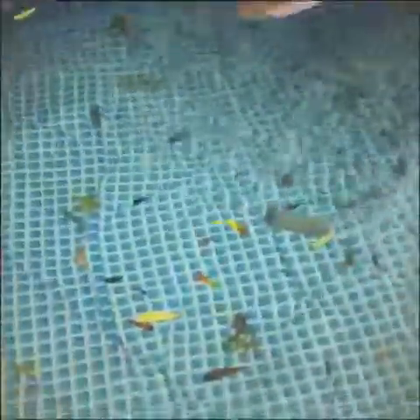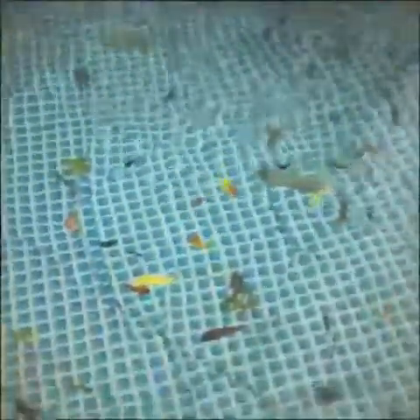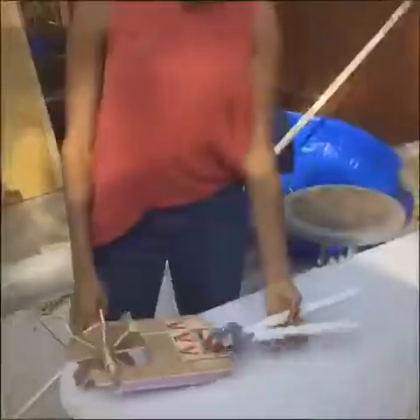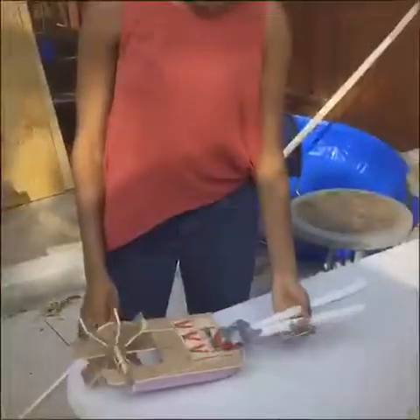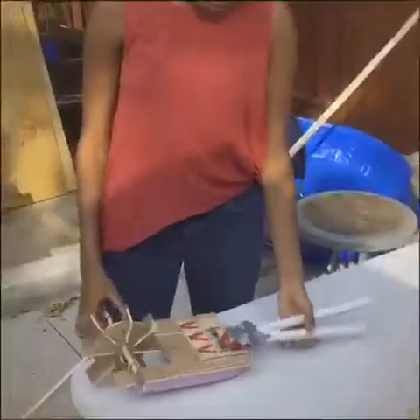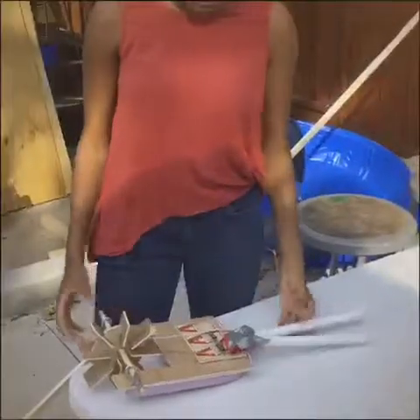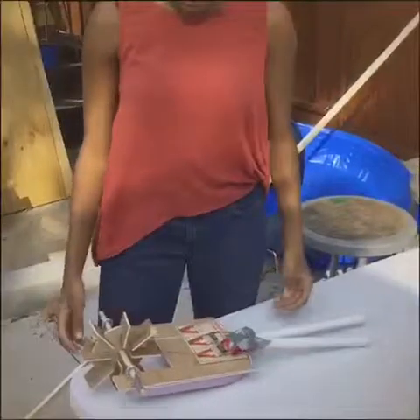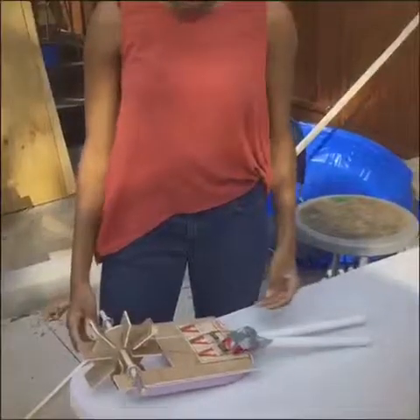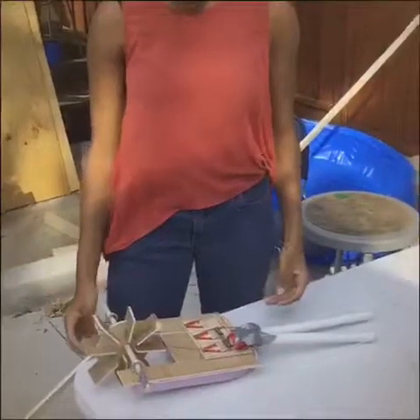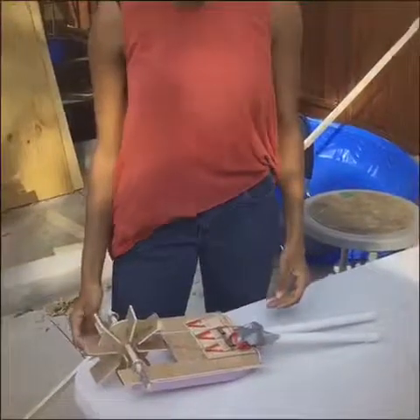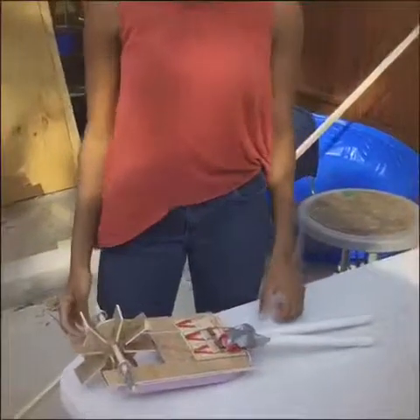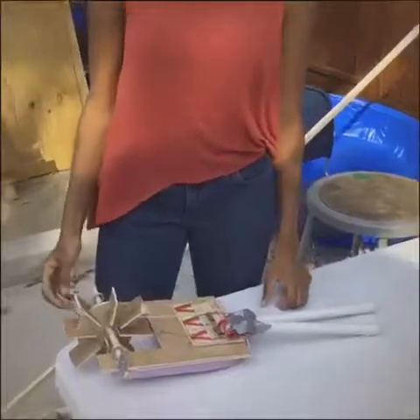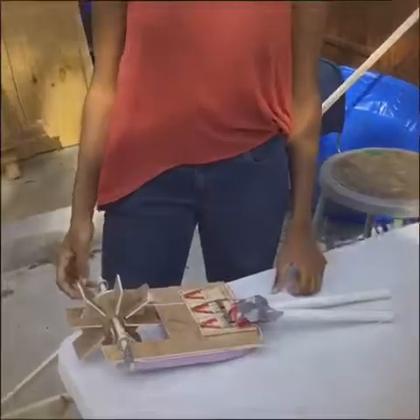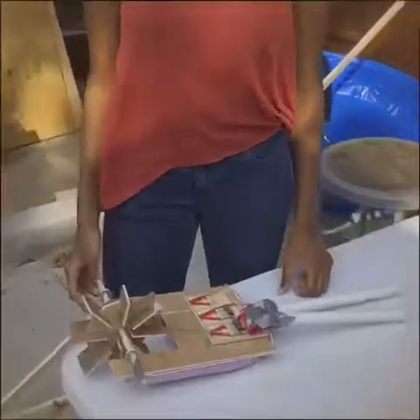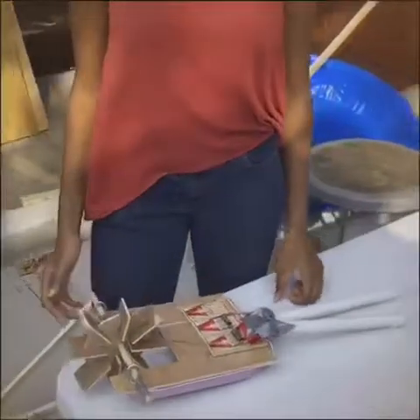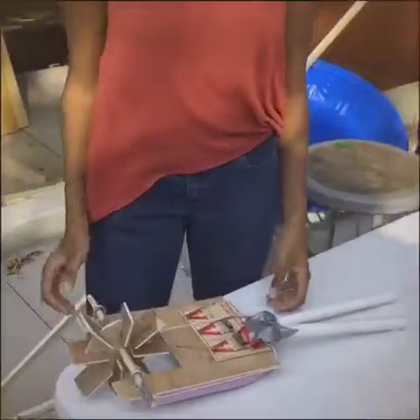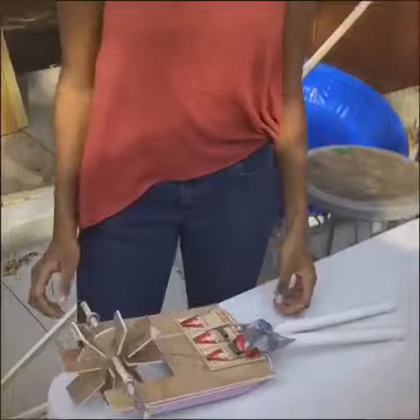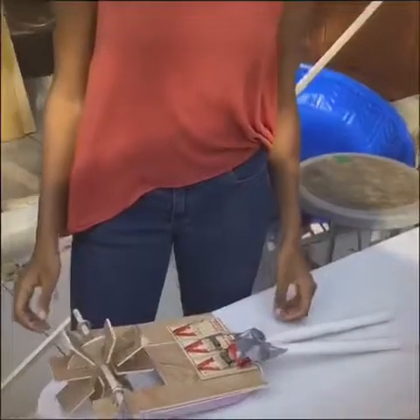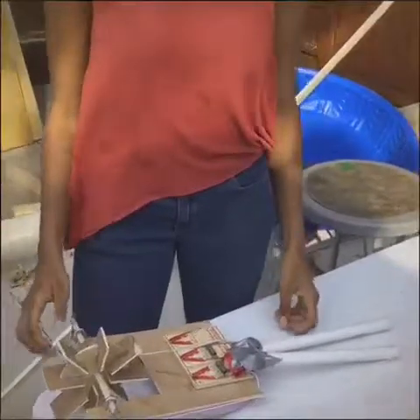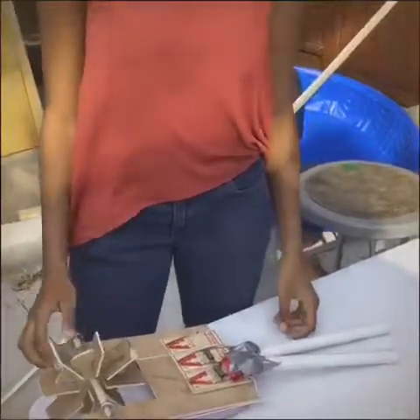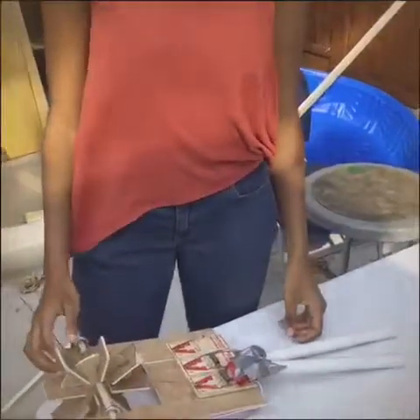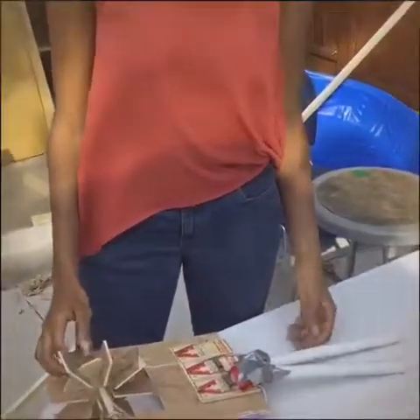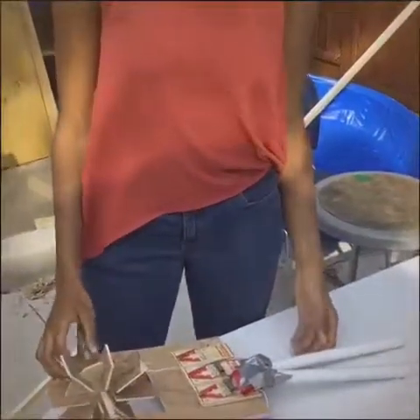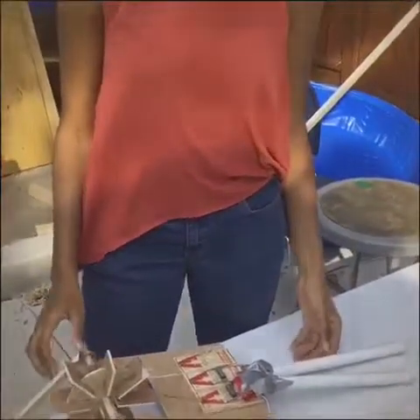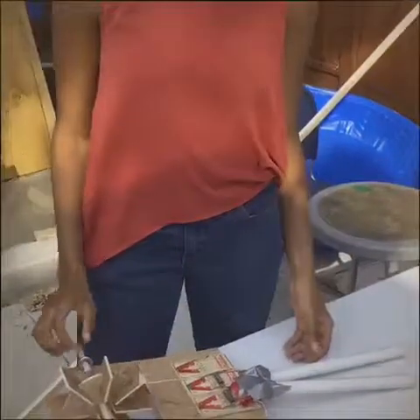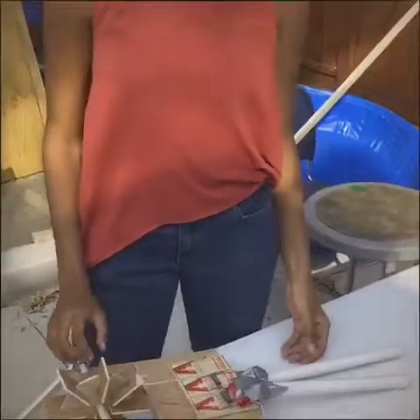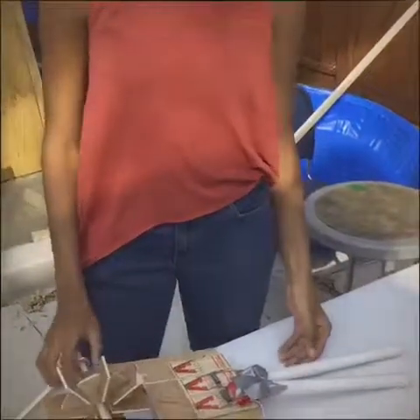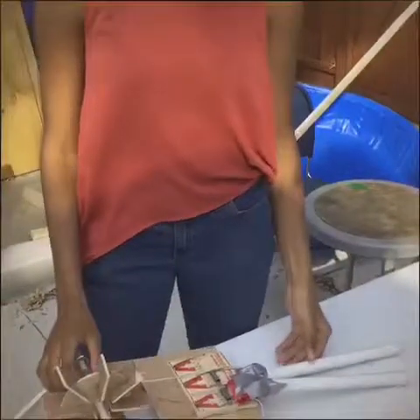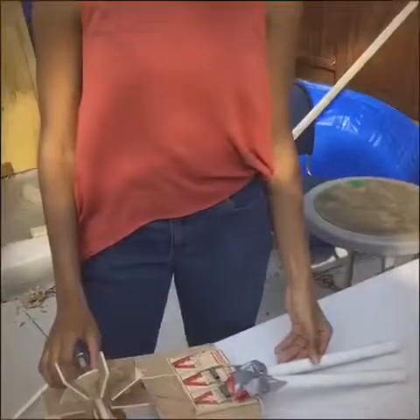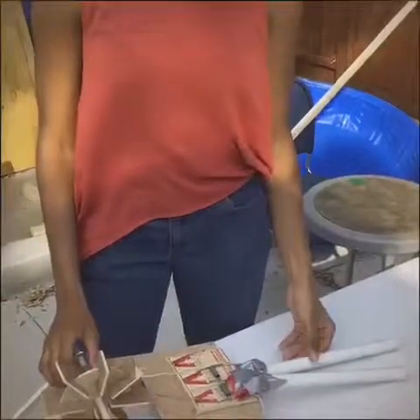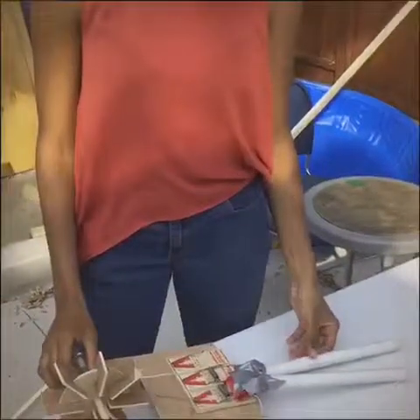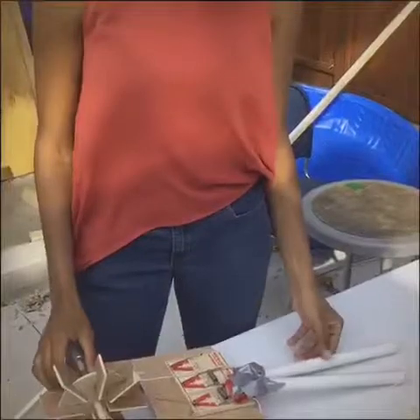We took two pieces of Styrofoam, attached it to the board, then we cut out a space to put the wheel in, and then we attached three mousetraps to the board.